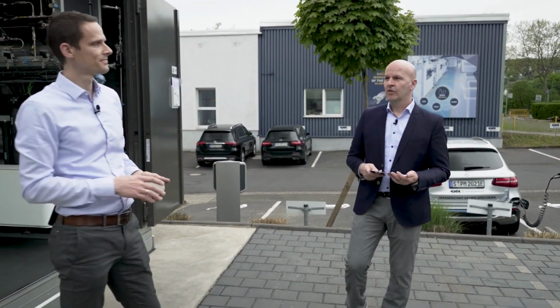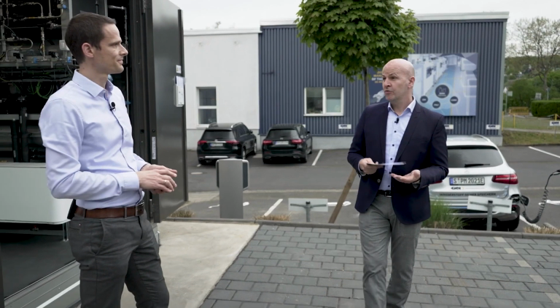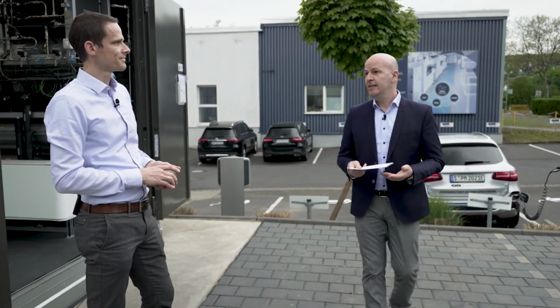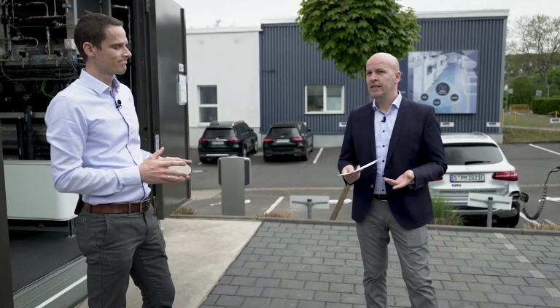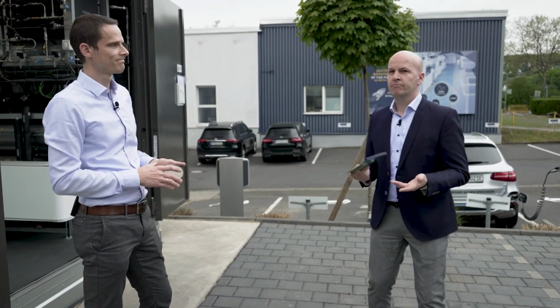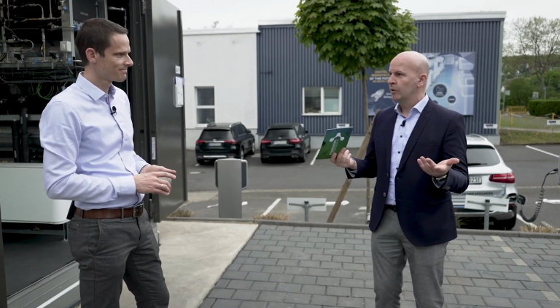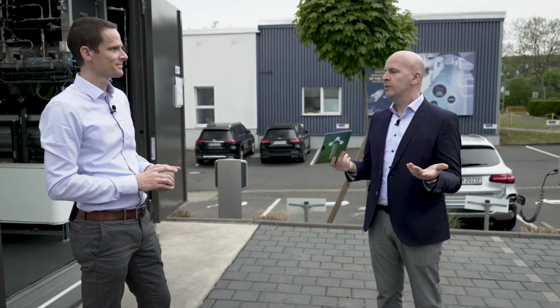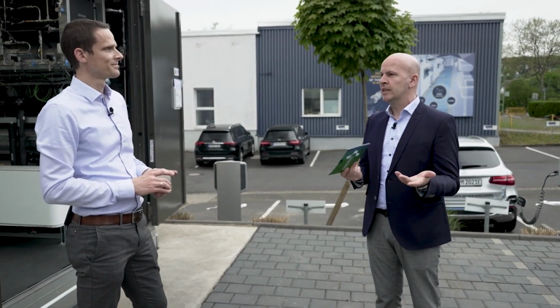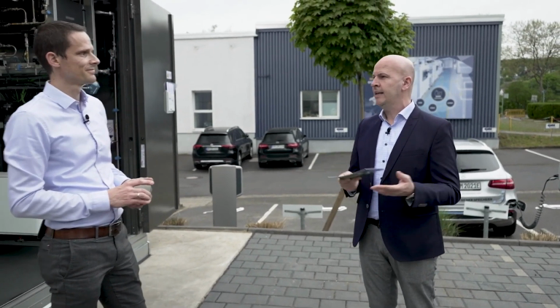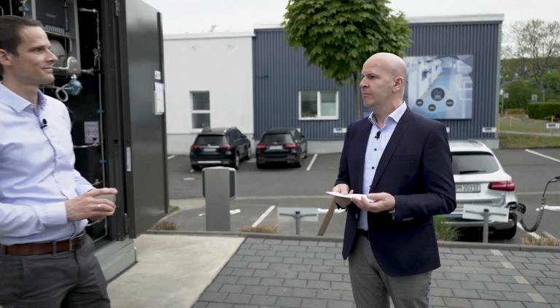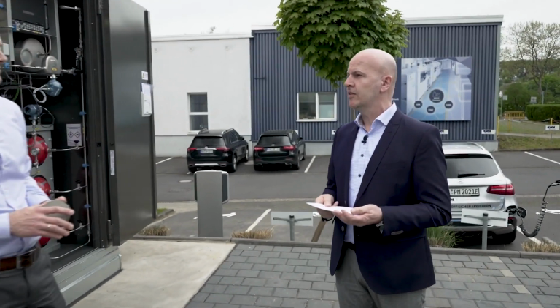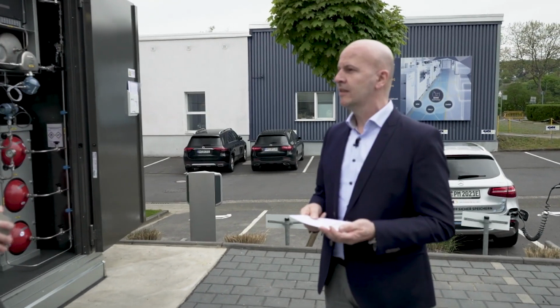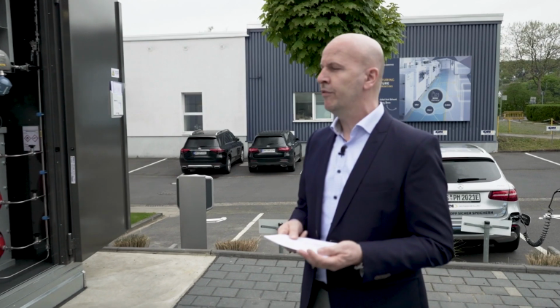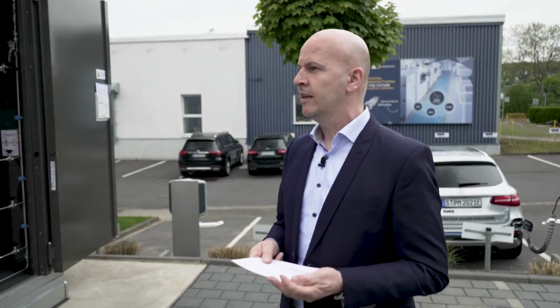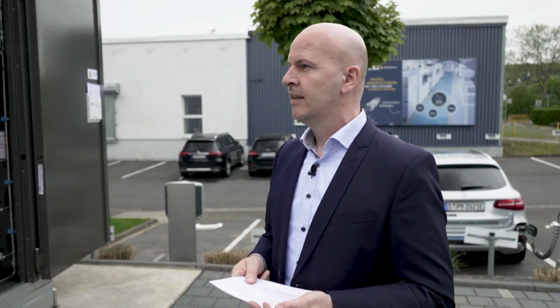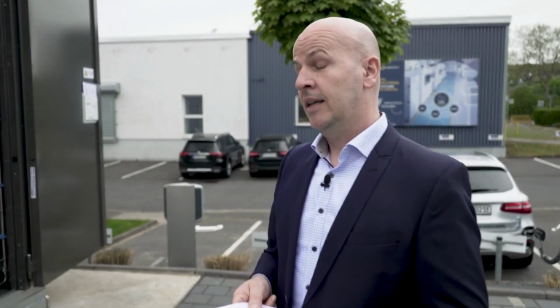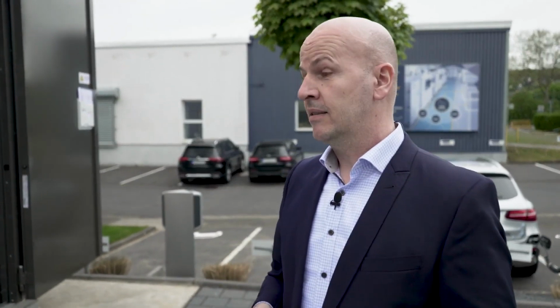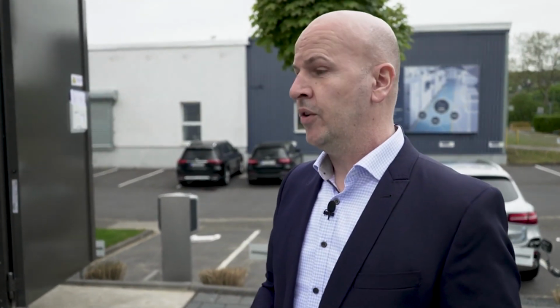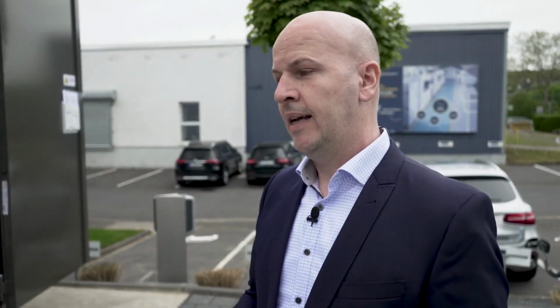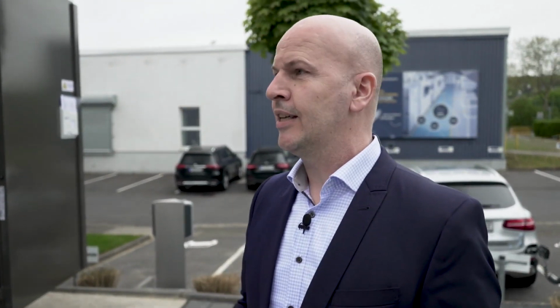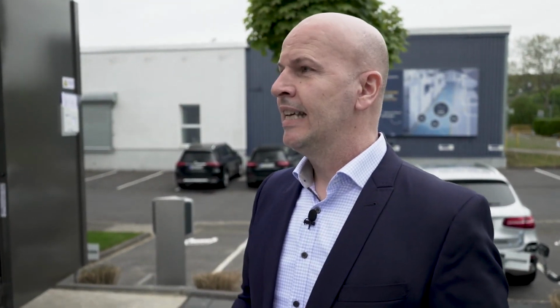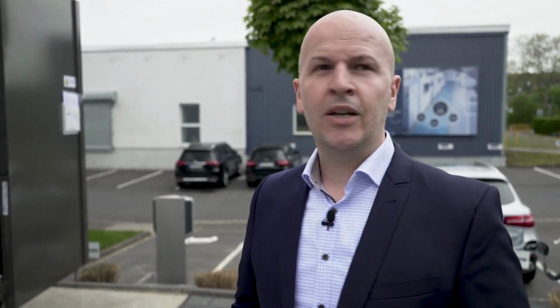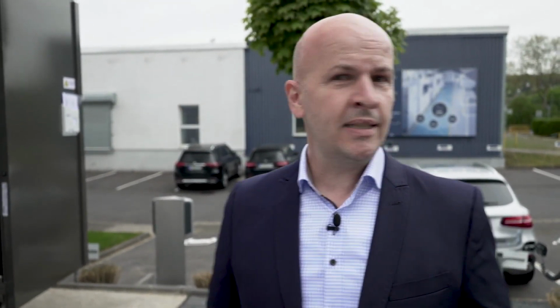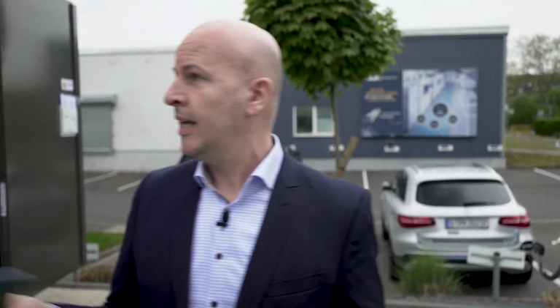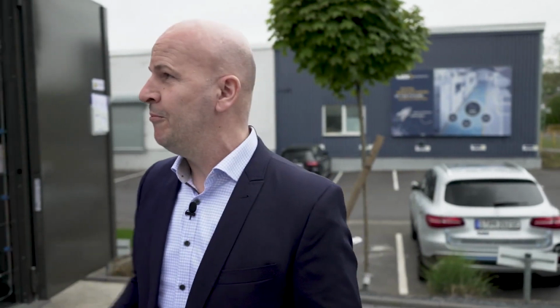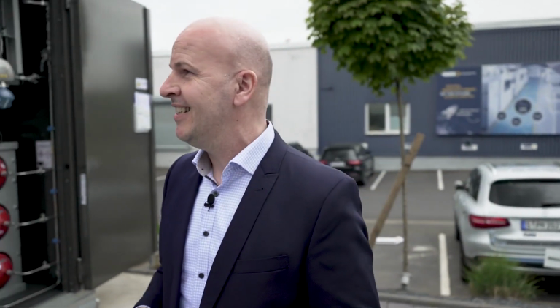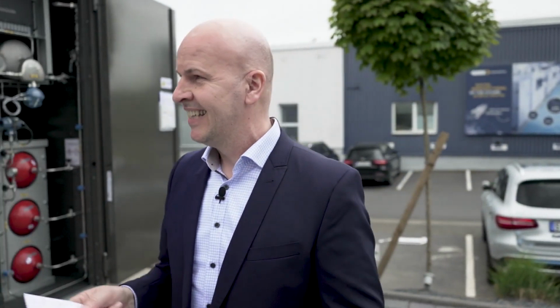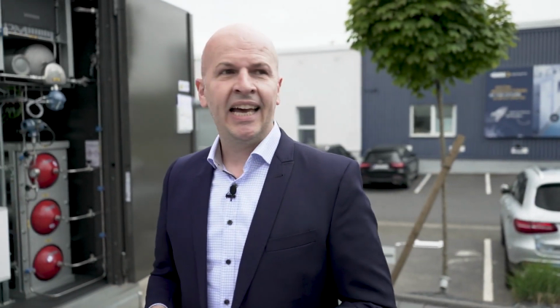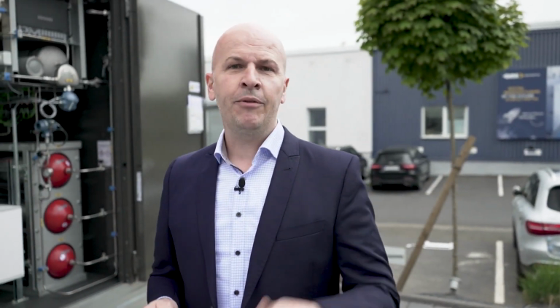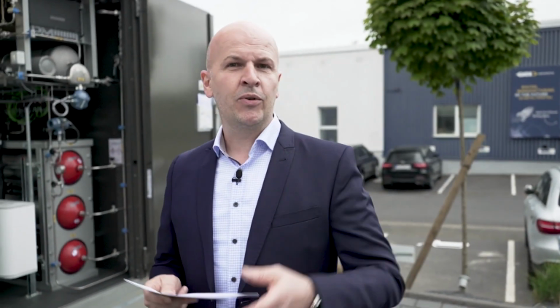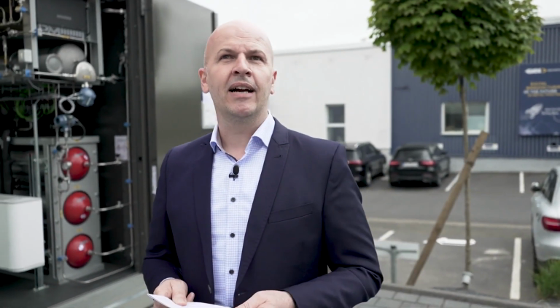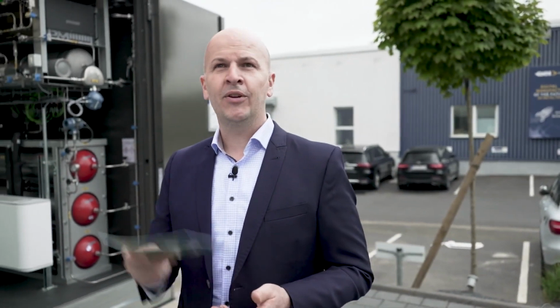So this is real green mobility — without any emissions. Exactly, emission free. That's what we built it for. Thank you very much, Nils. You're welcome. And I hand back to Claudia.